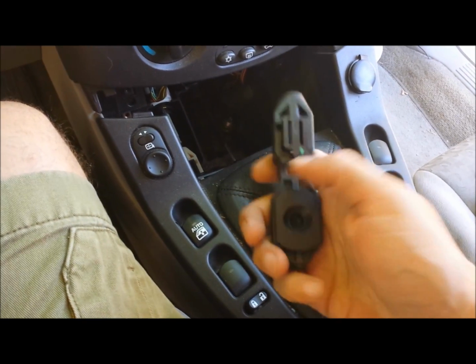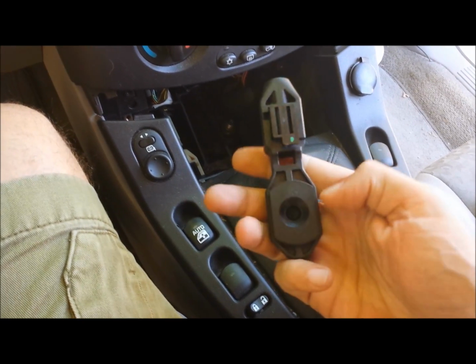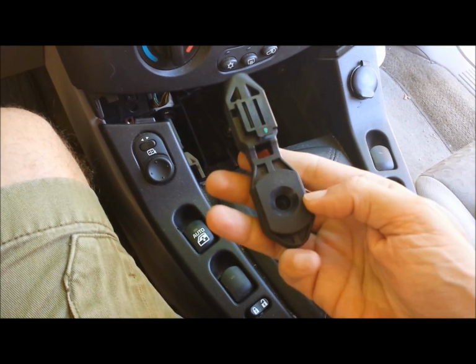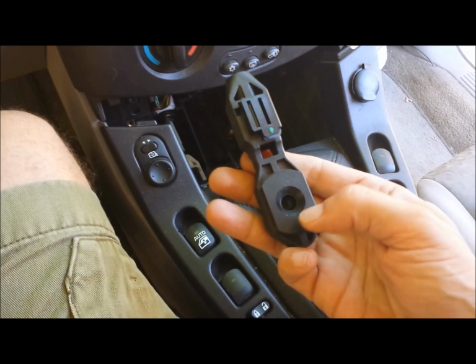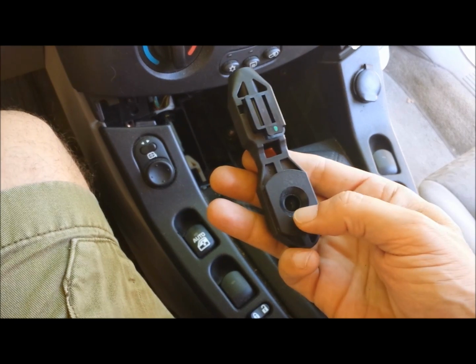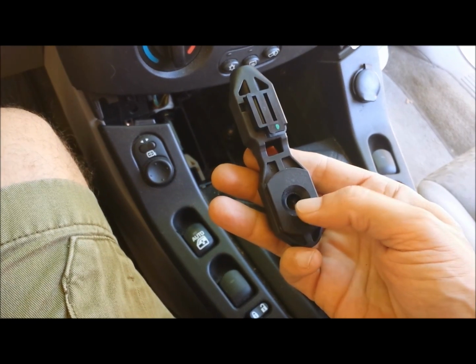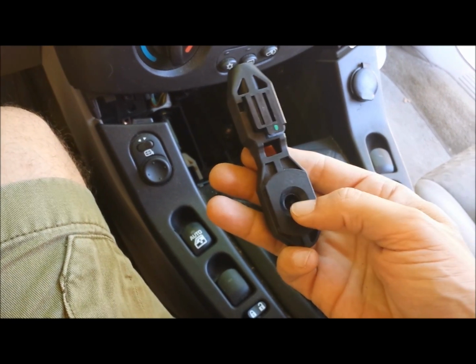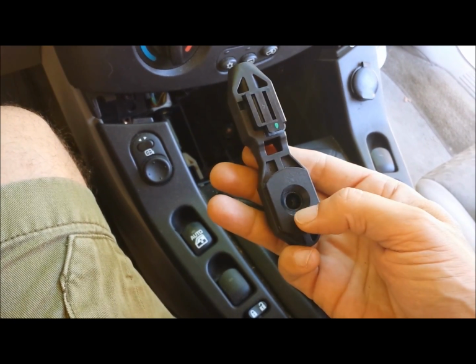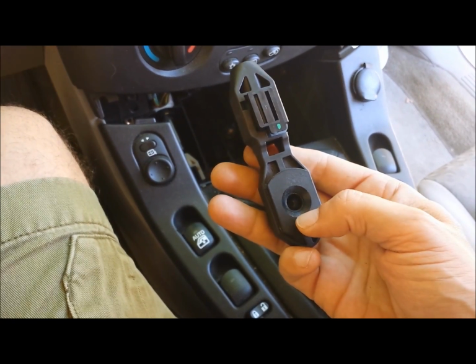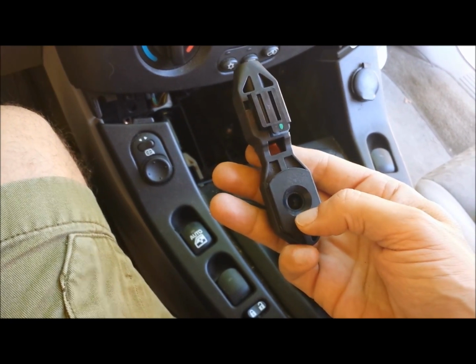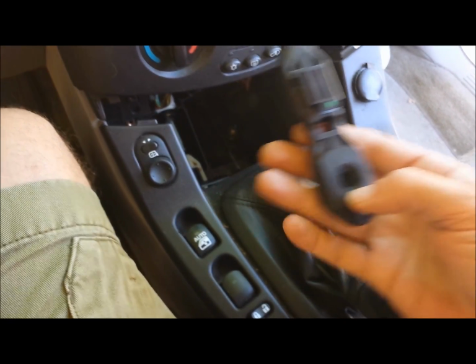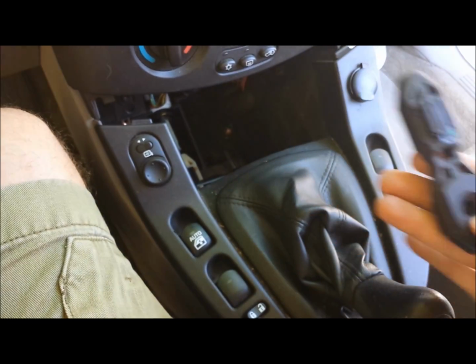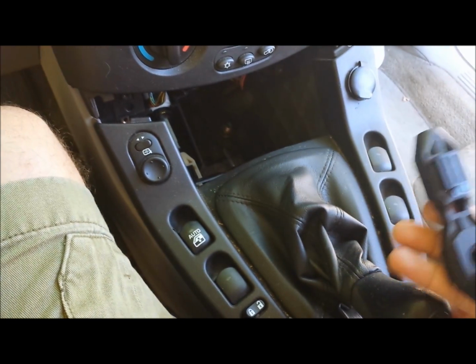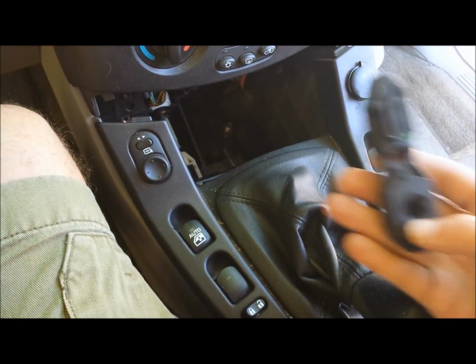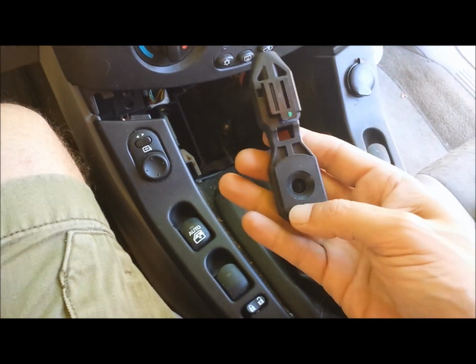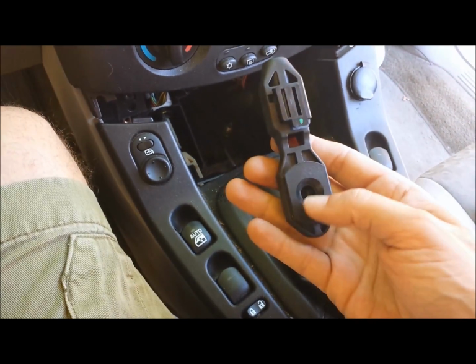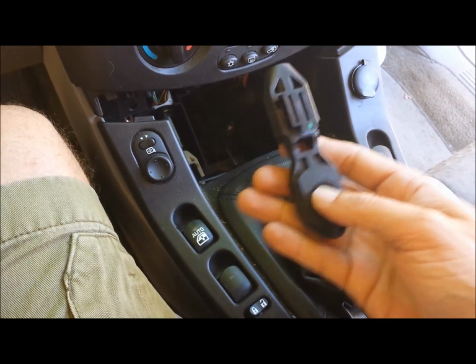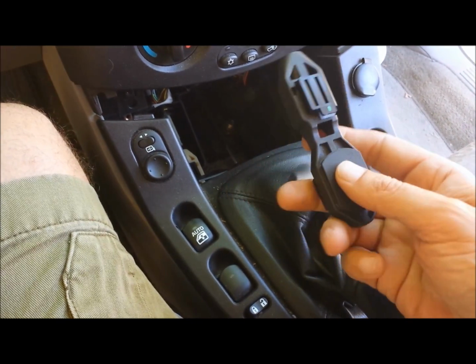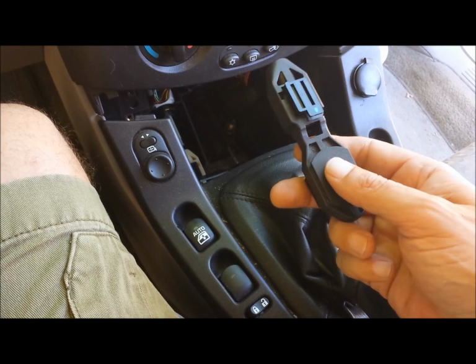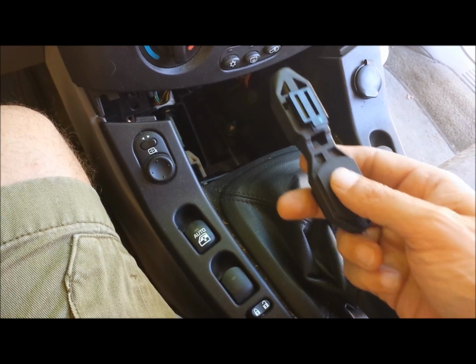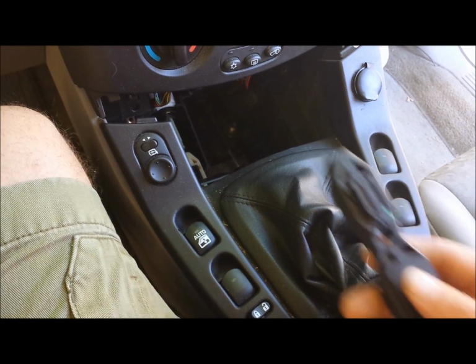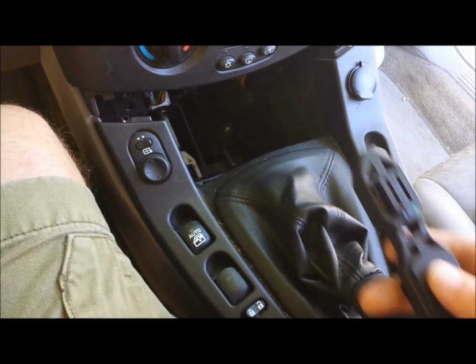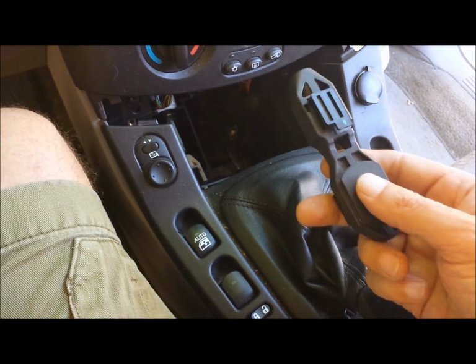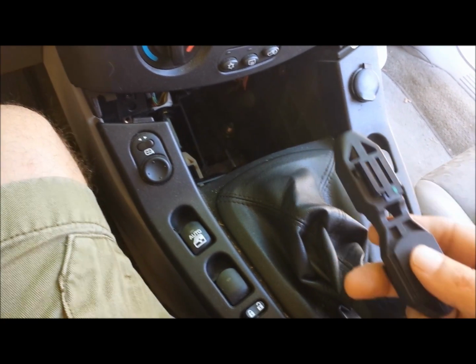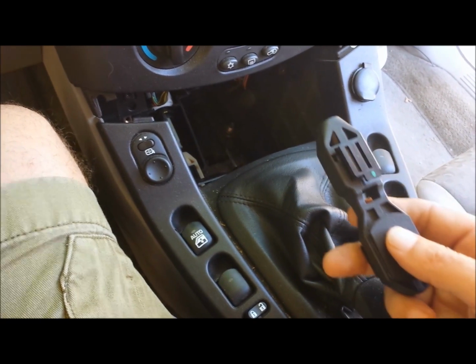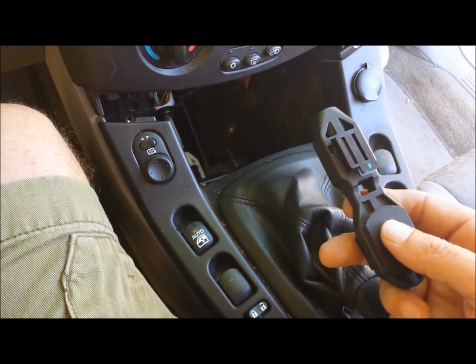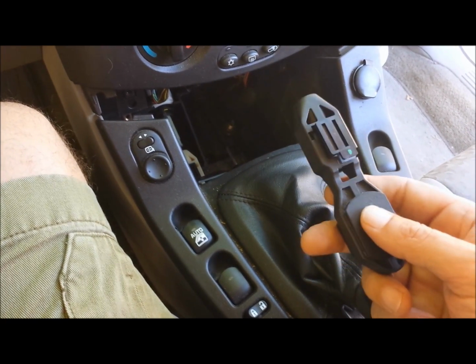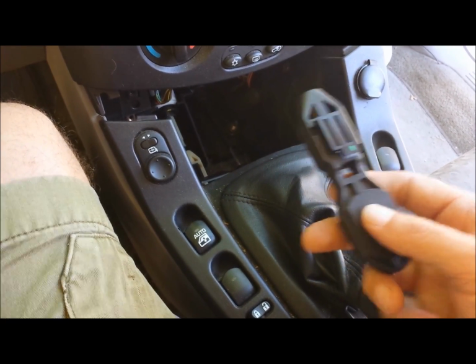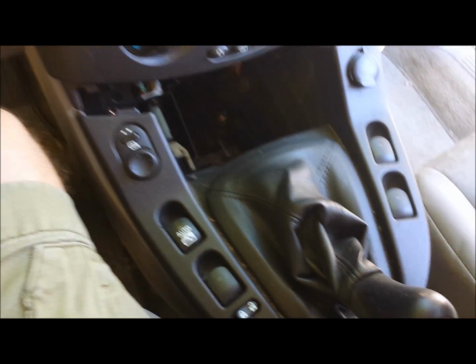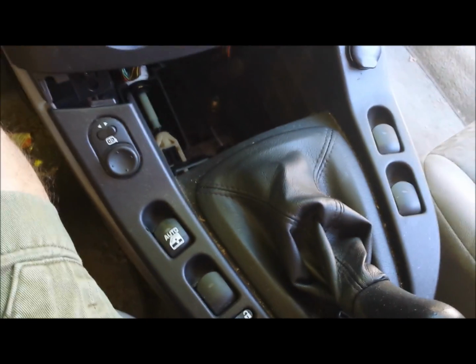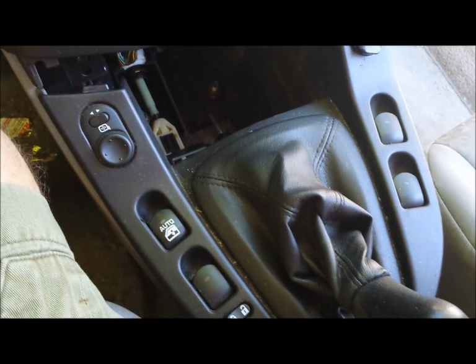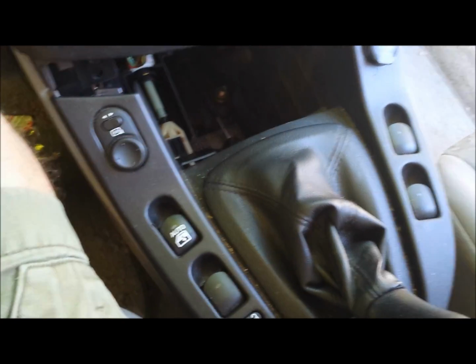So where my thumb is right there, that's where the shaft of the gear shift goes into, and then as you shift back and forth, it moves the cable. So we'll take a look here.